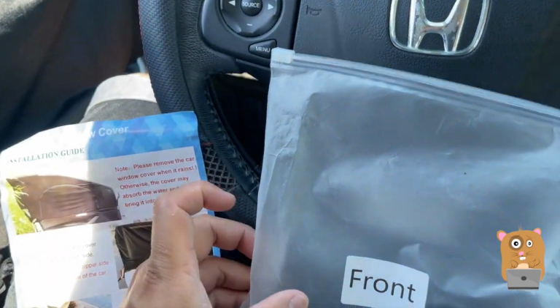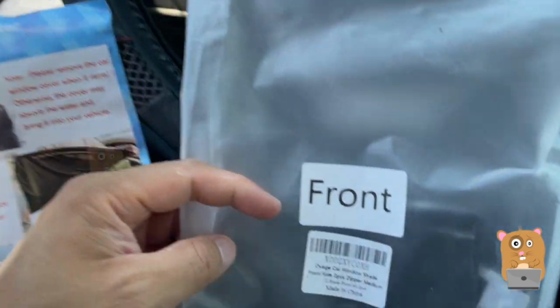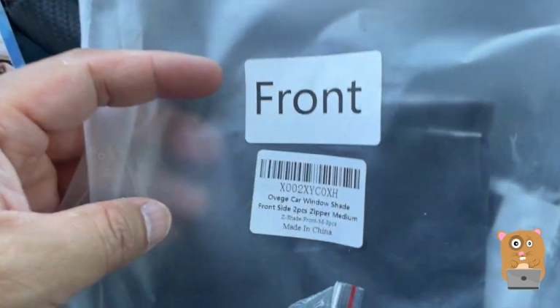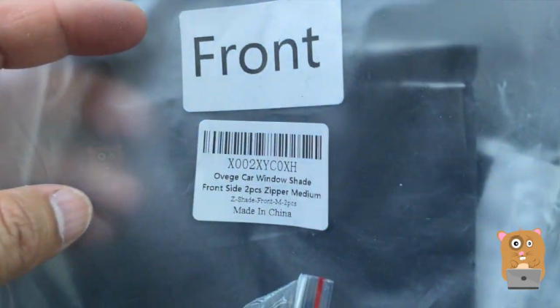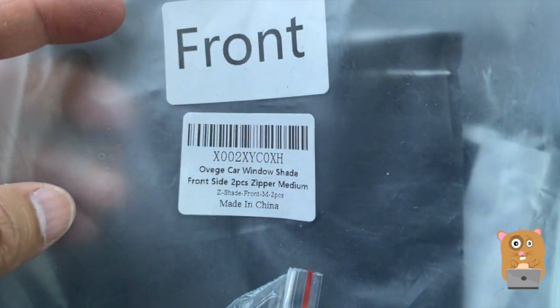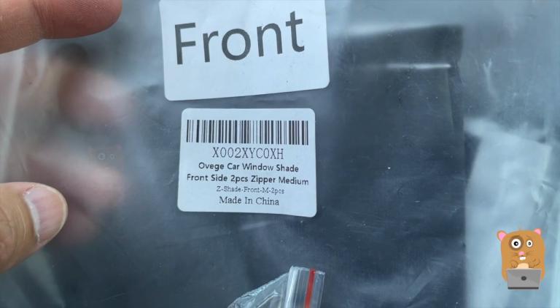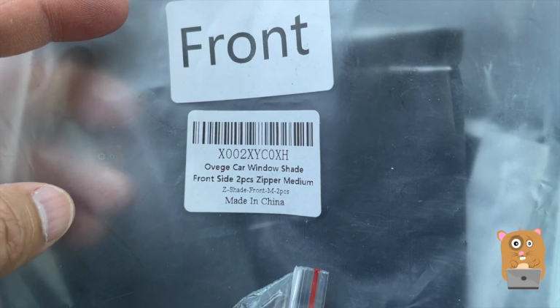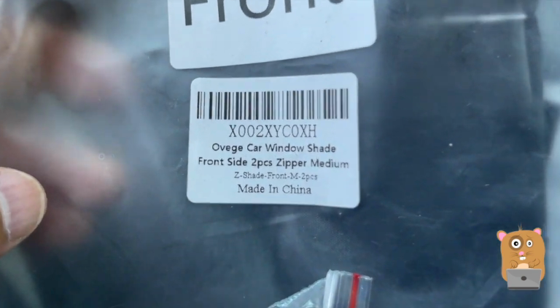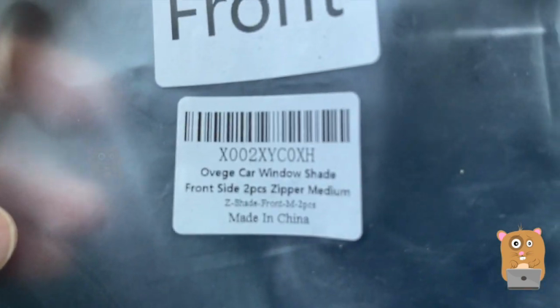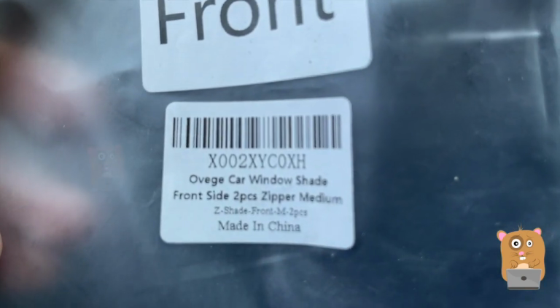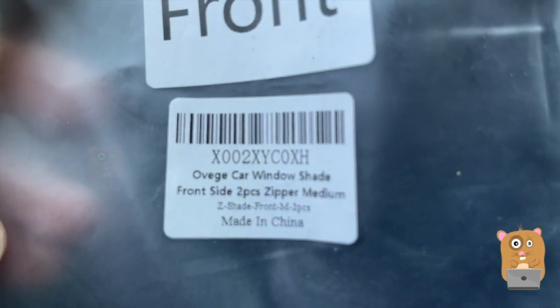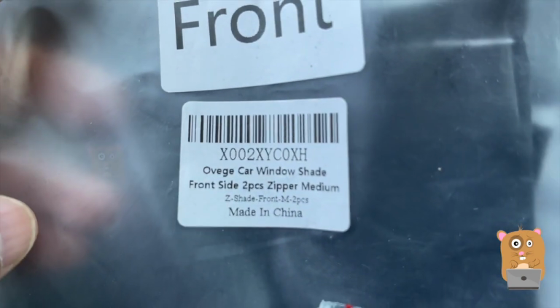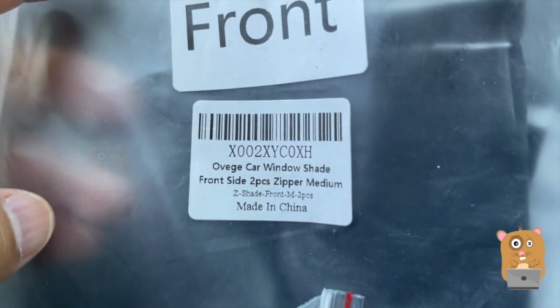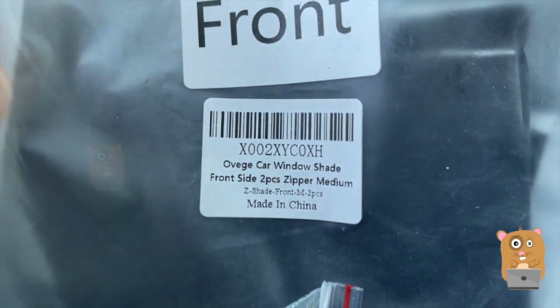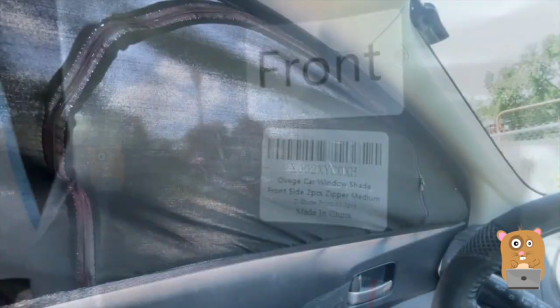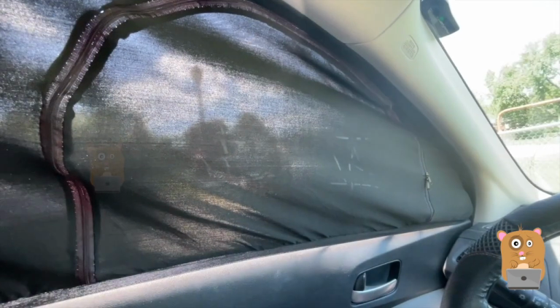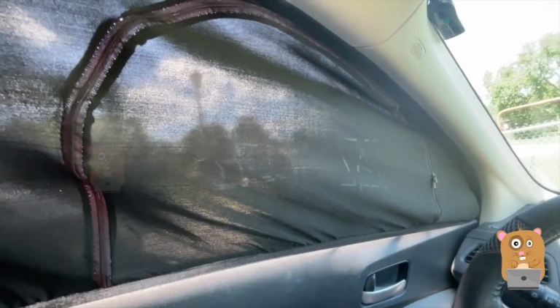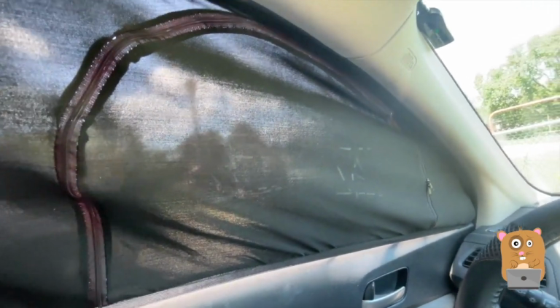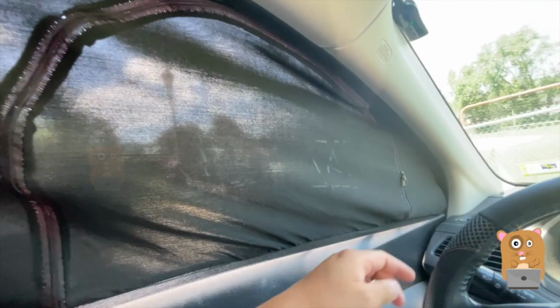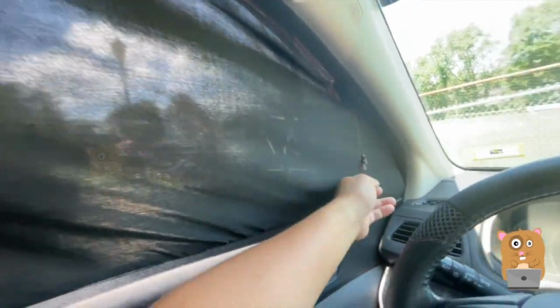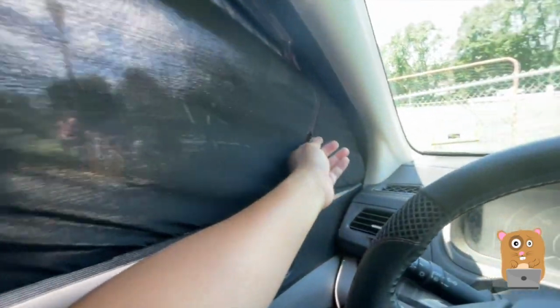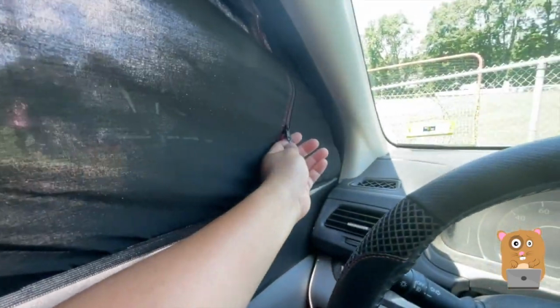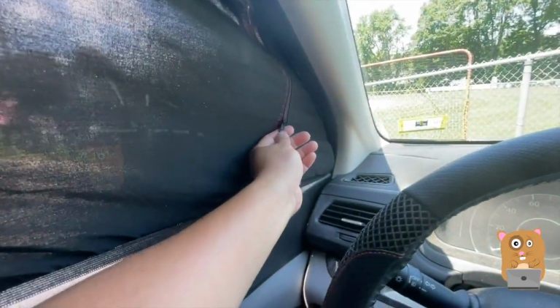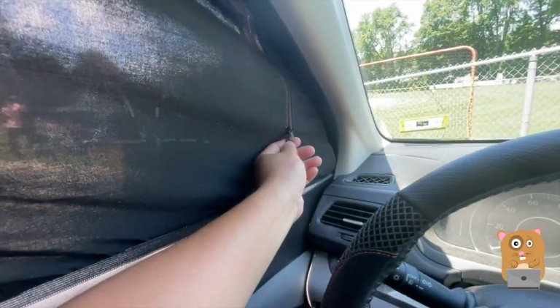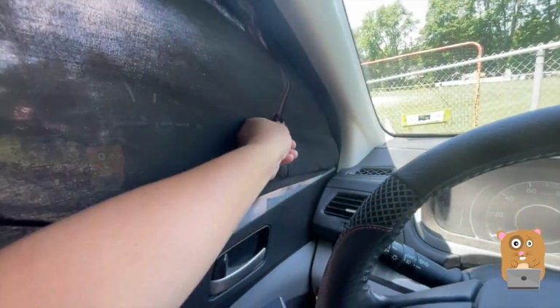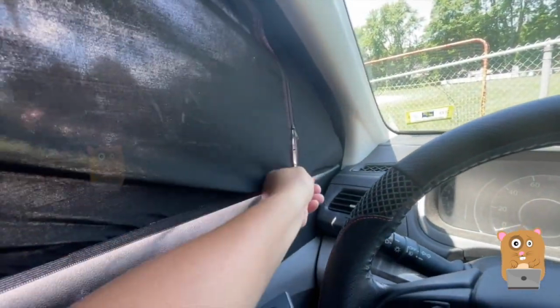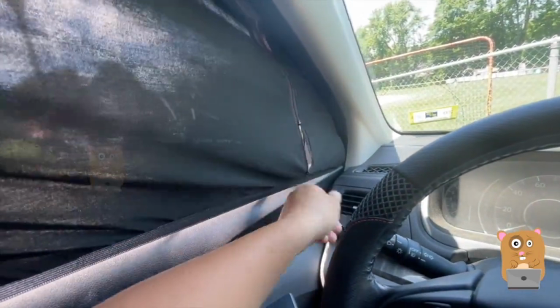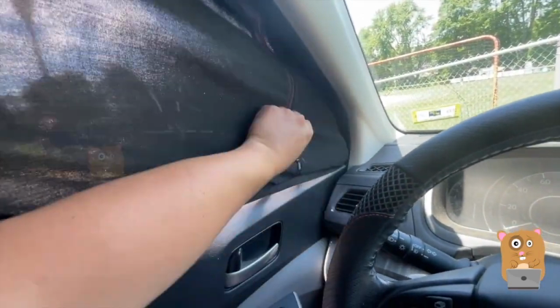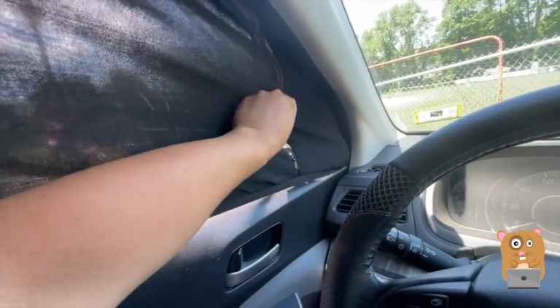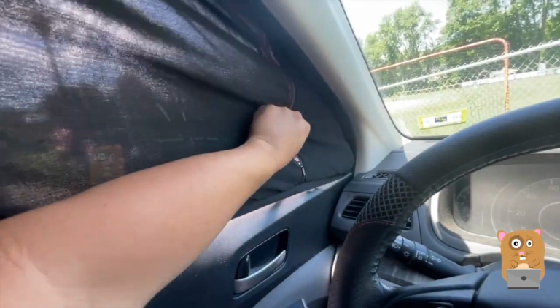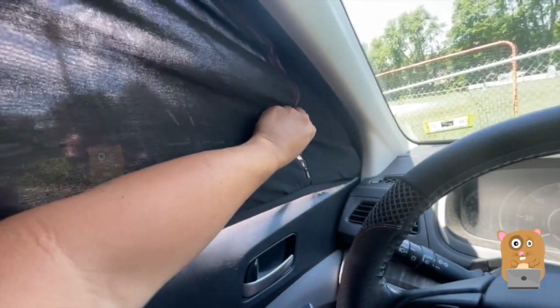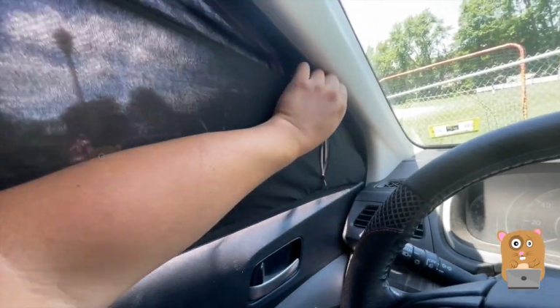Here's the barcode in case you want to scan it. Here it is — zipped up. Double zipper, one side goes down, other part goes up.